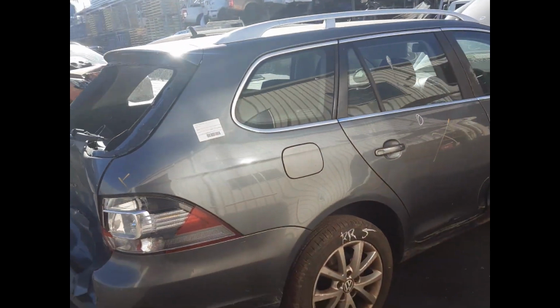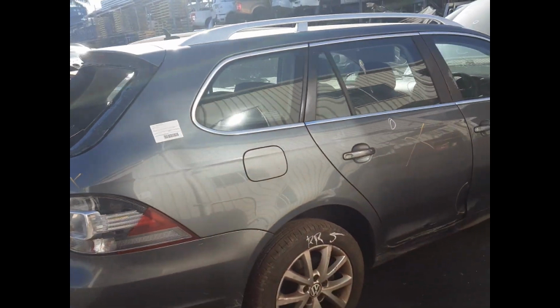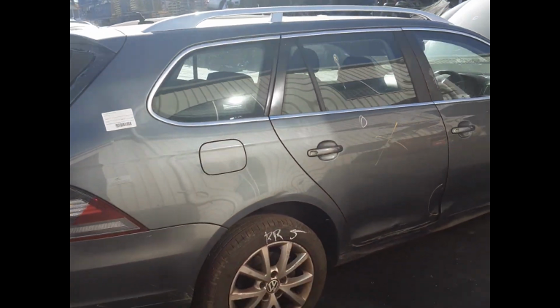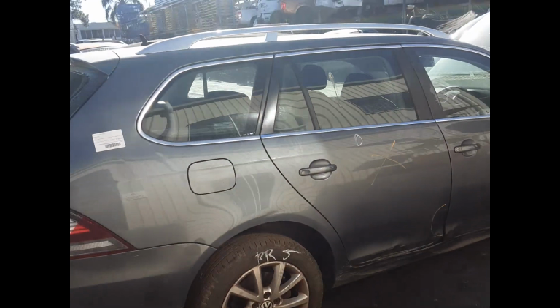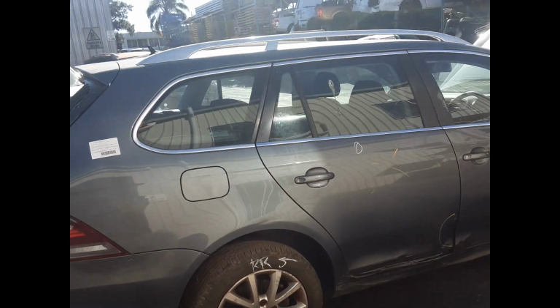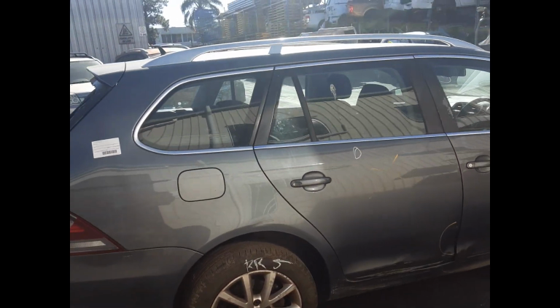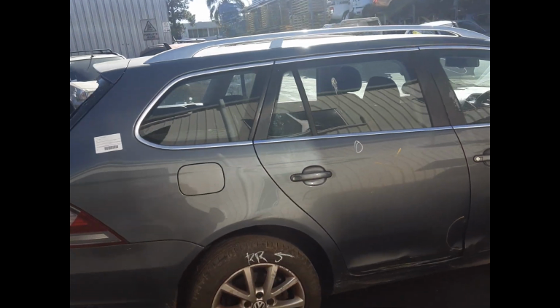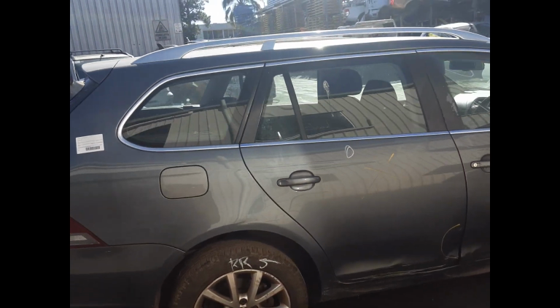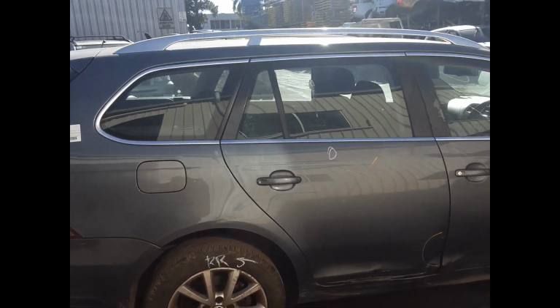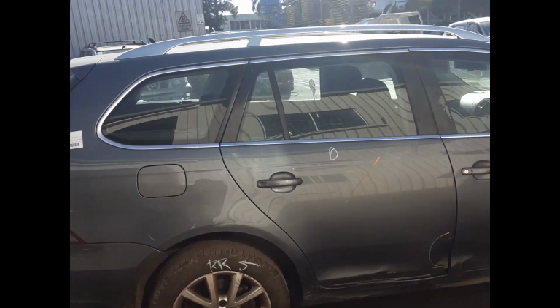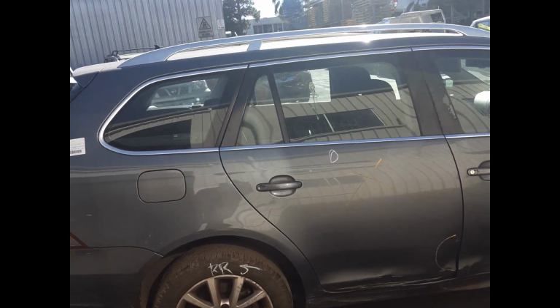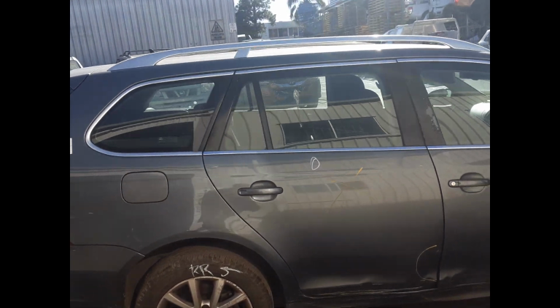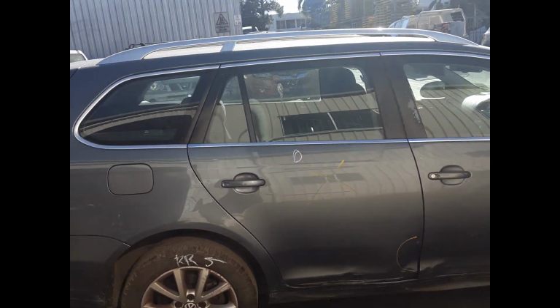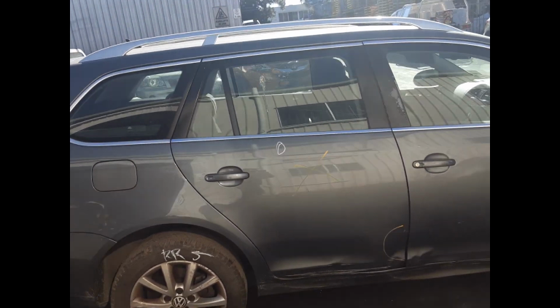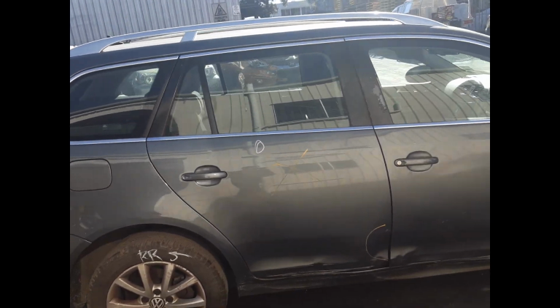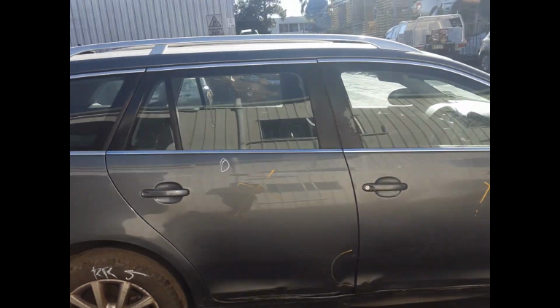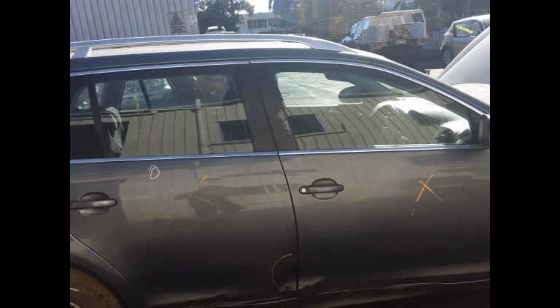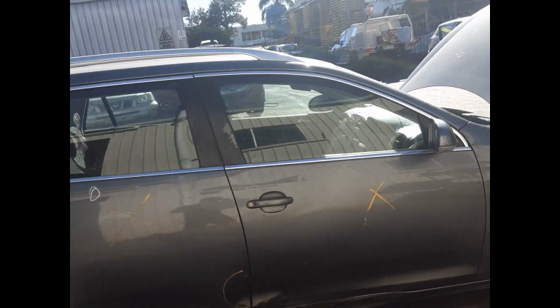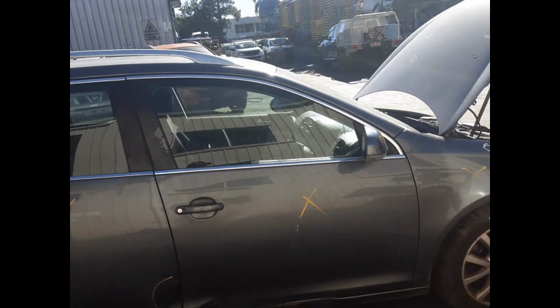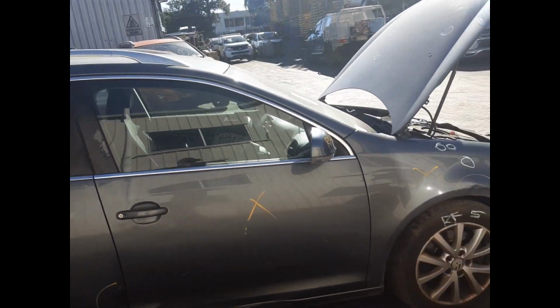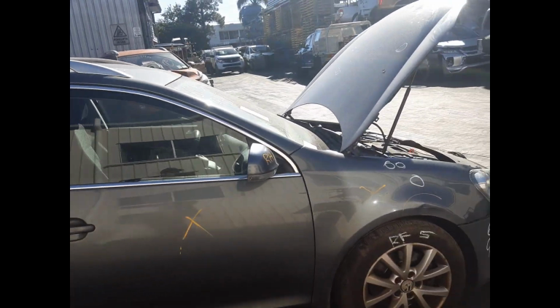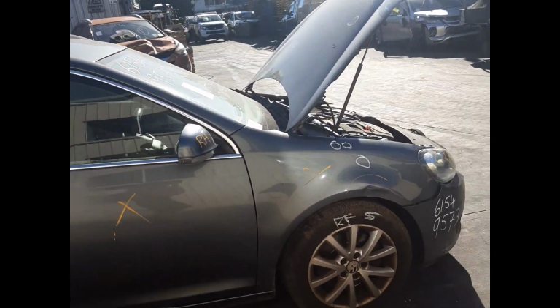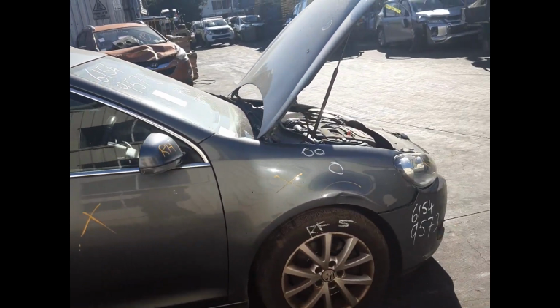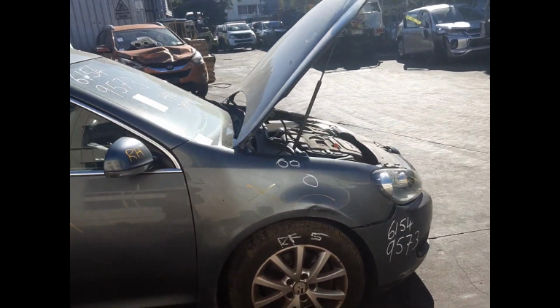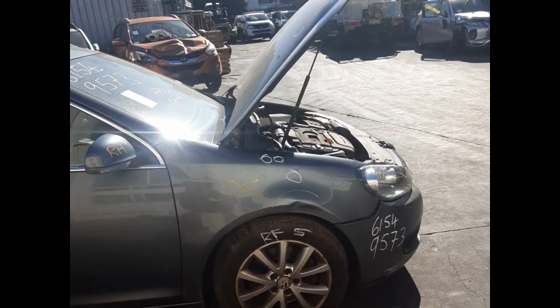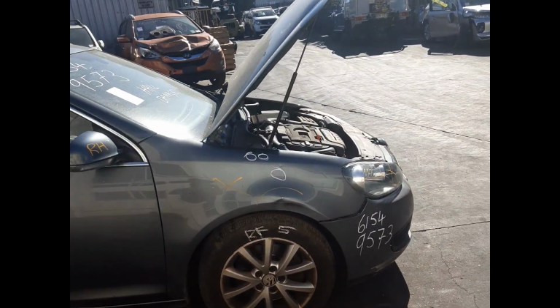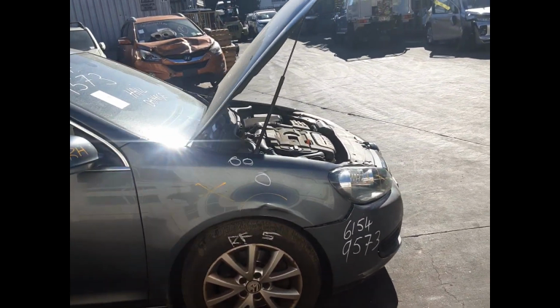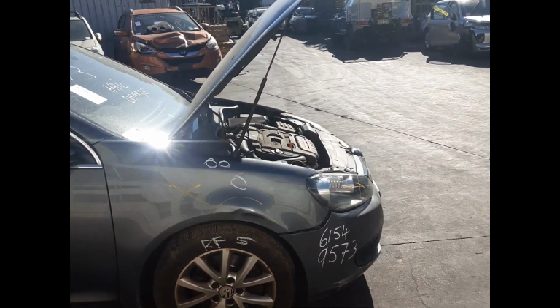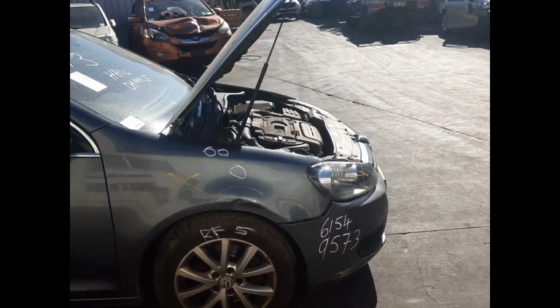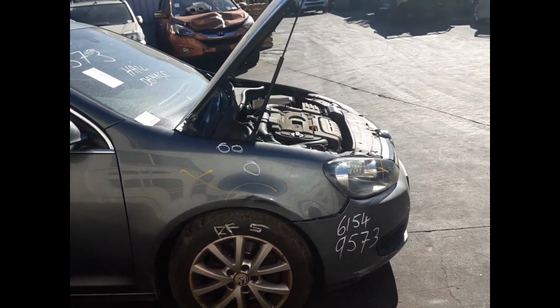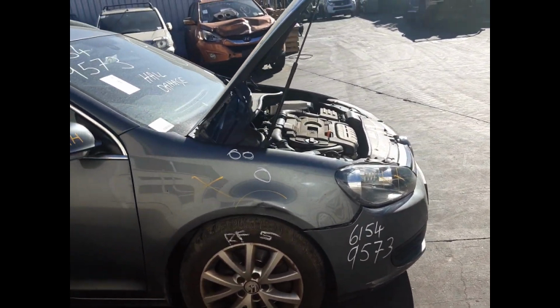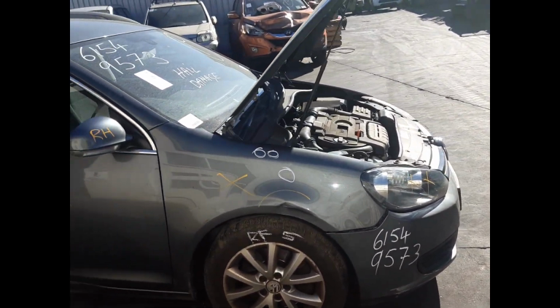Right rear 16 inch factory alloy, good tyre. Right front 16 inch factory alloy, good tyre.